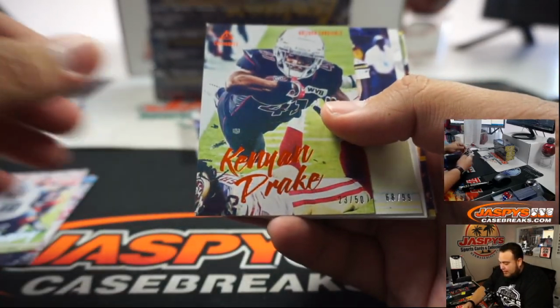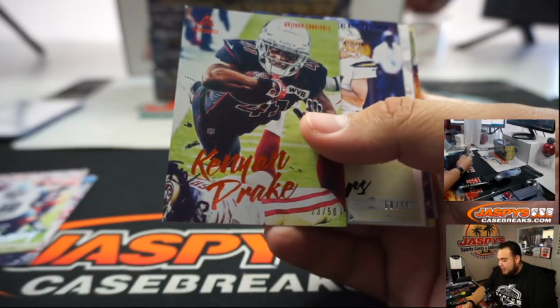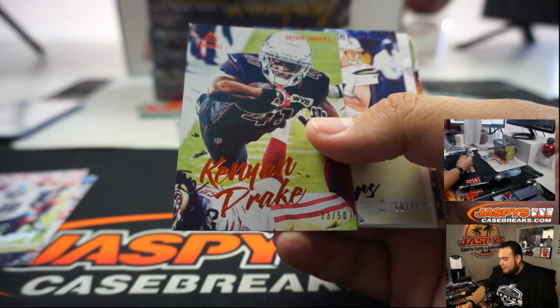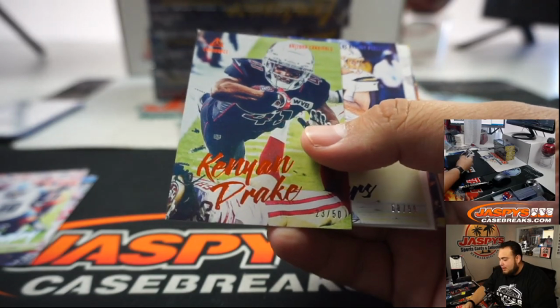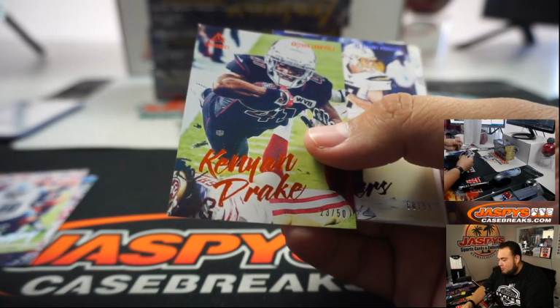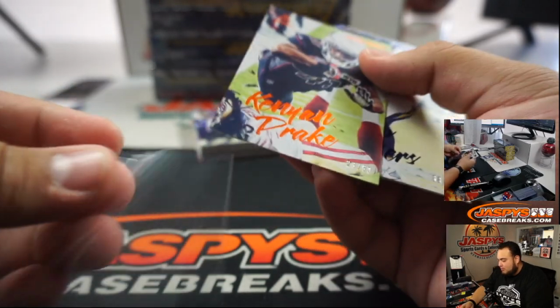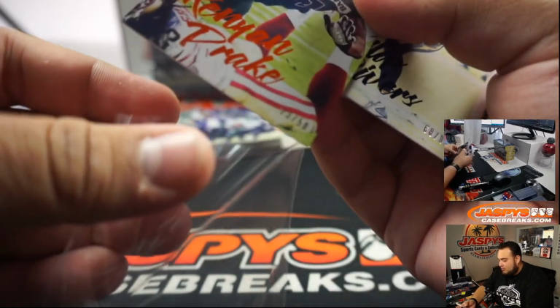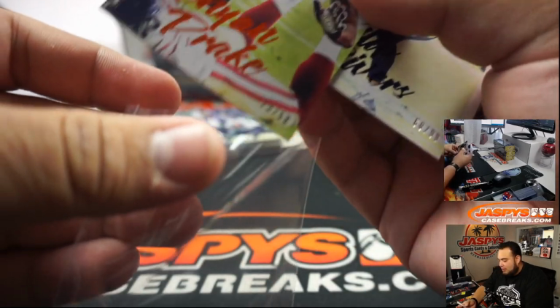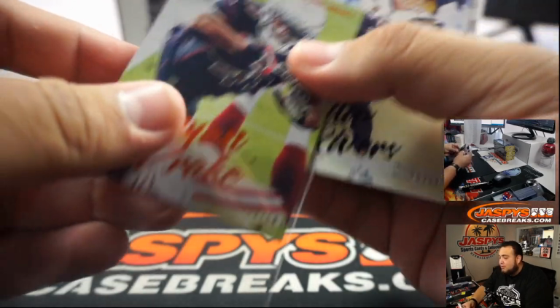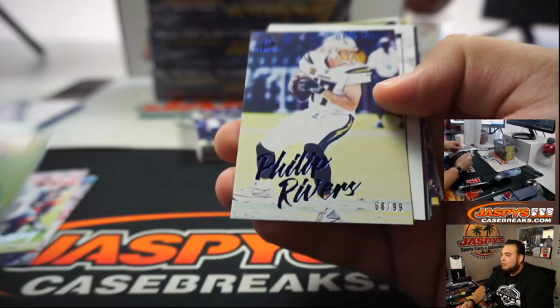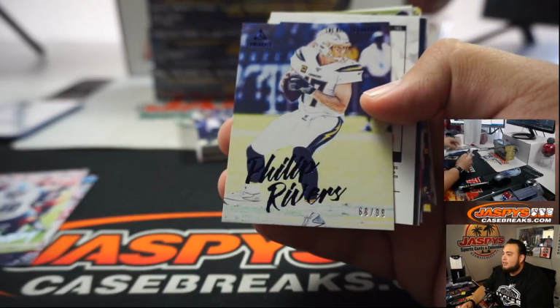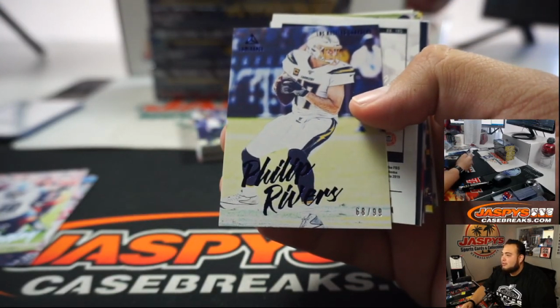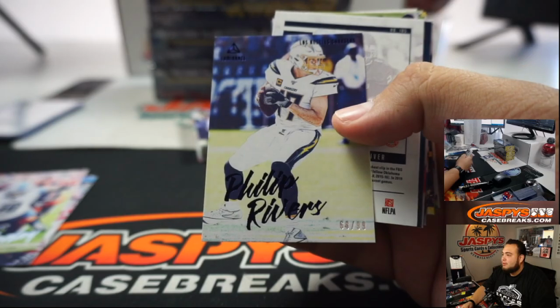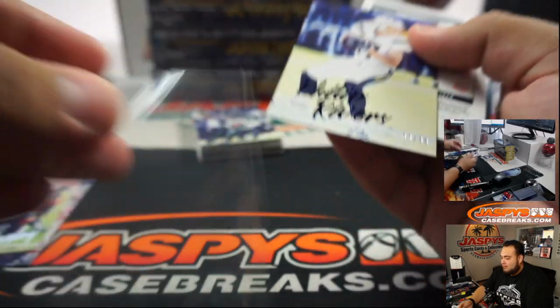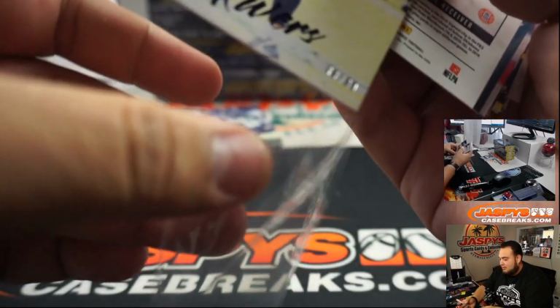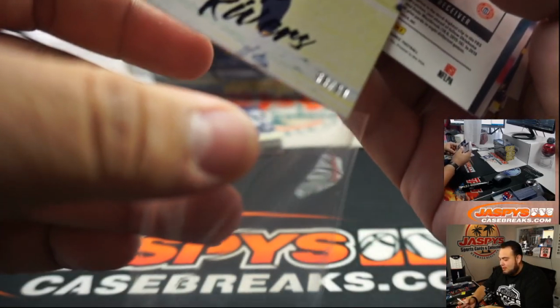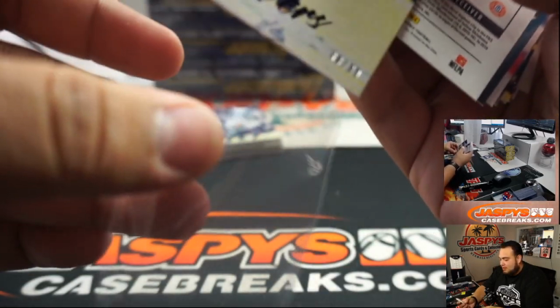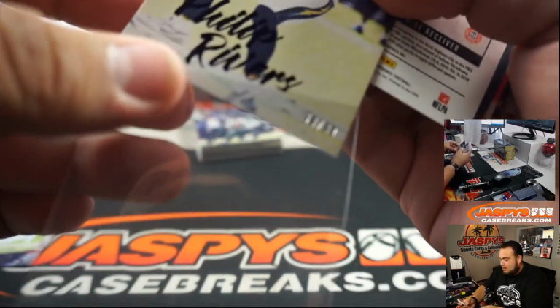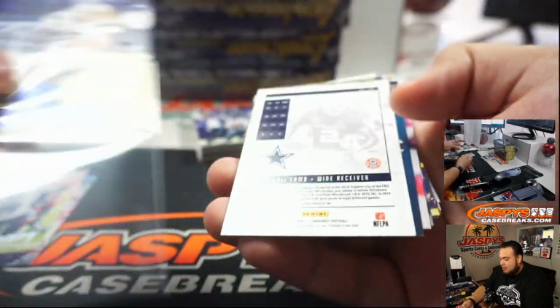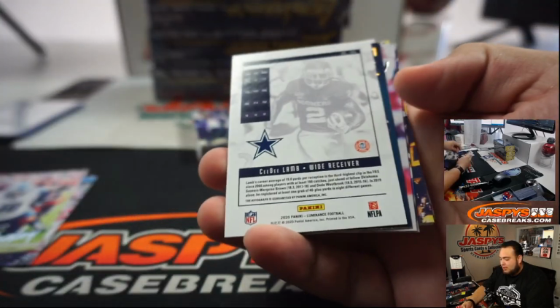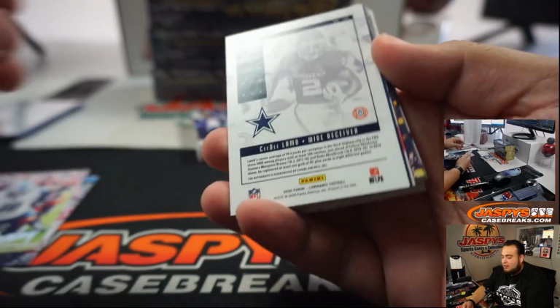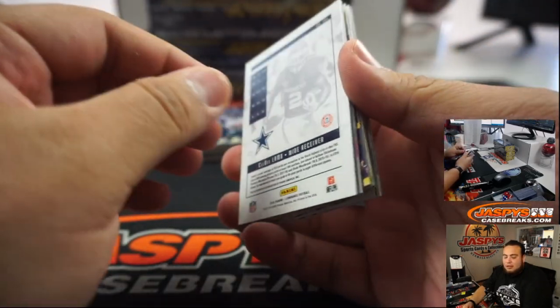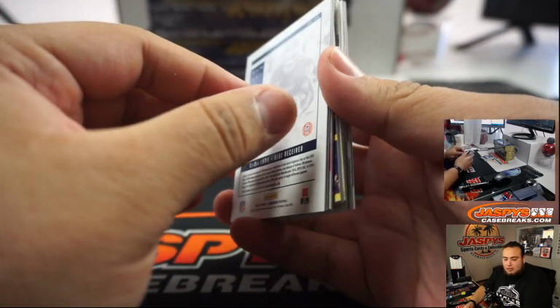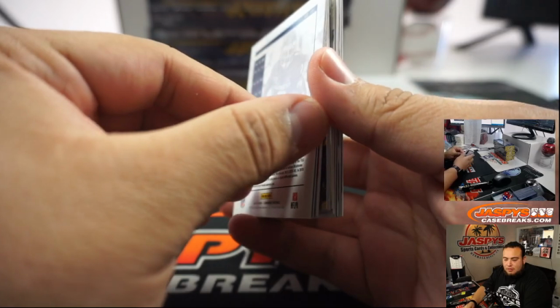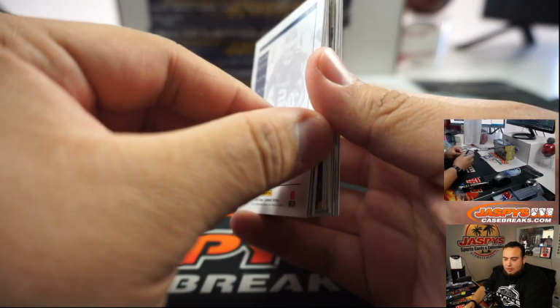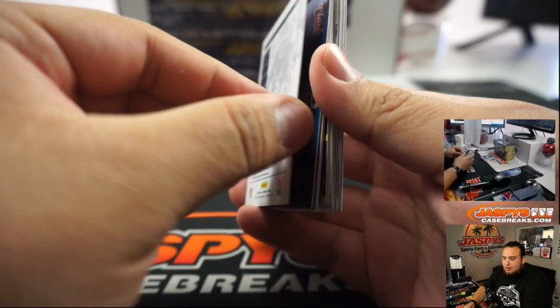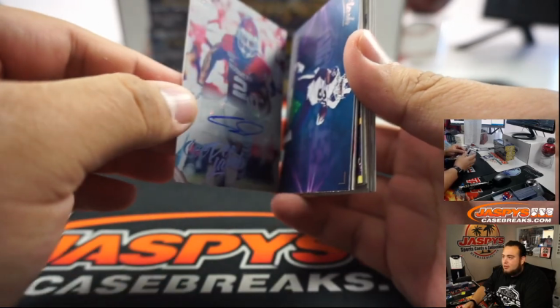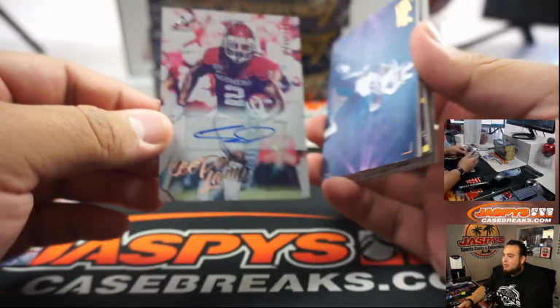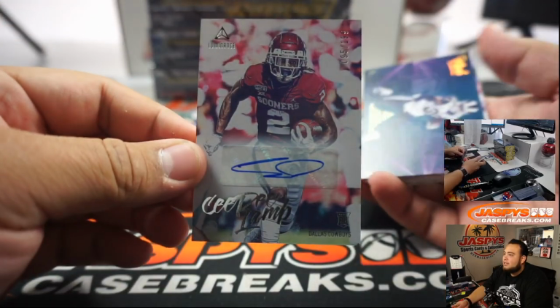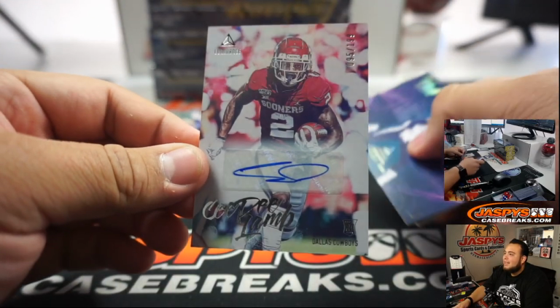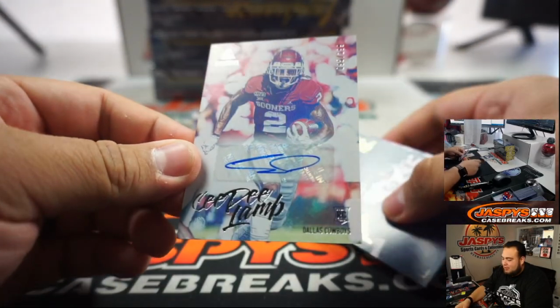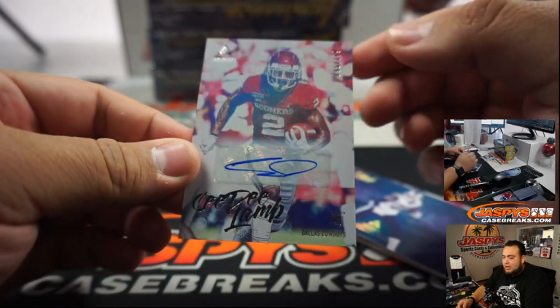Kenyon Drake to 50, and ooh — I thought it was Herbert there for a second, it's actually Philip Rivers. CD Lamb, it's a $2.99.